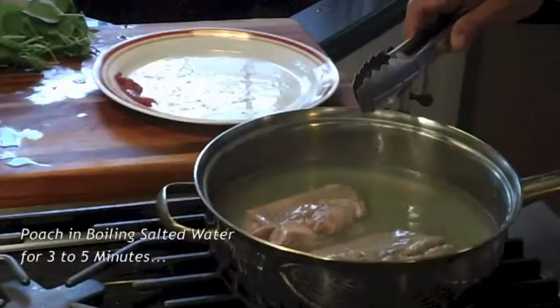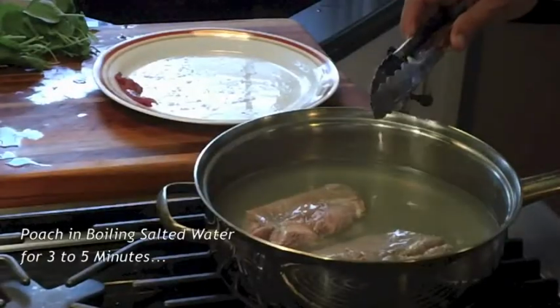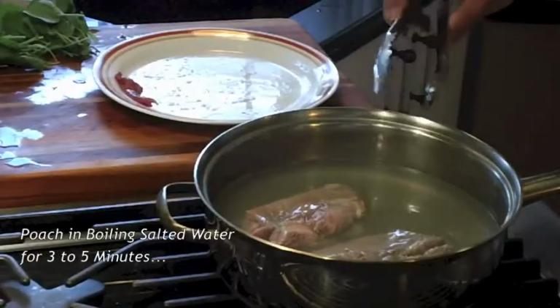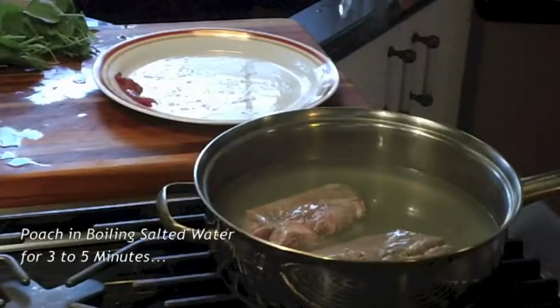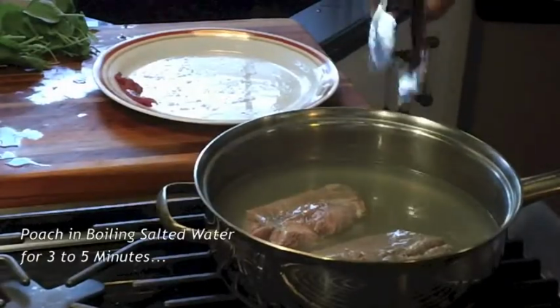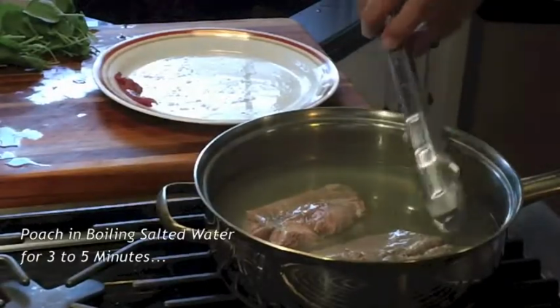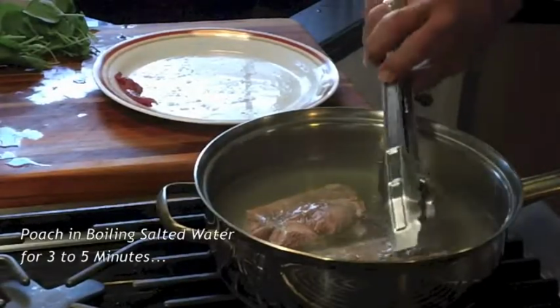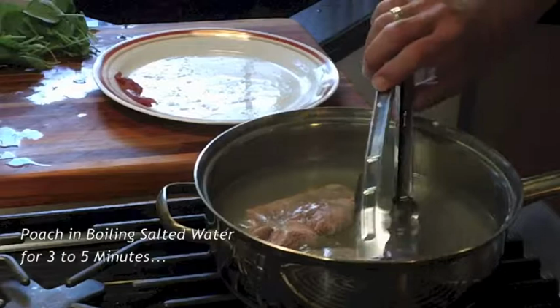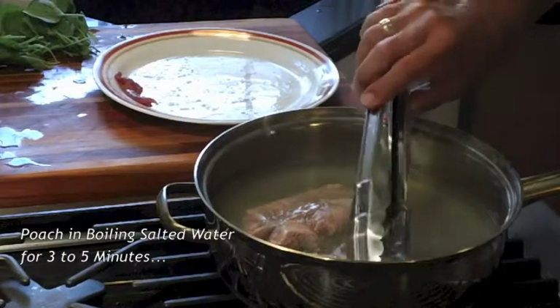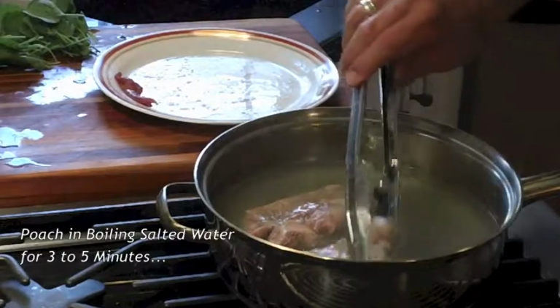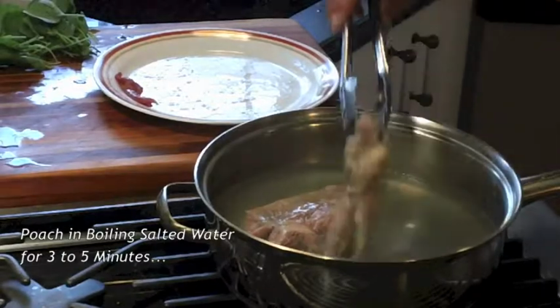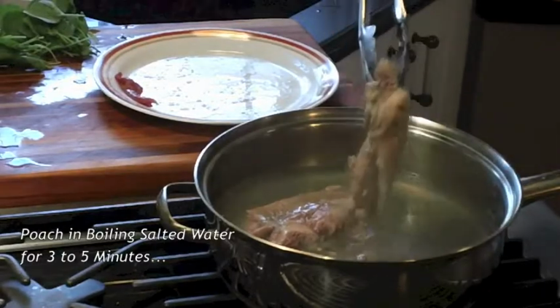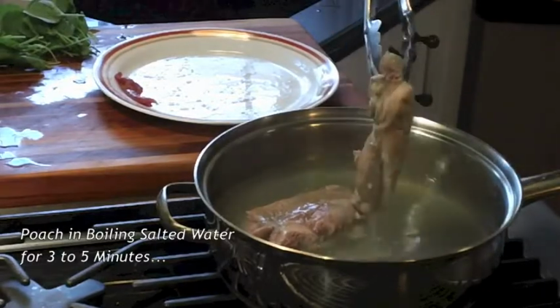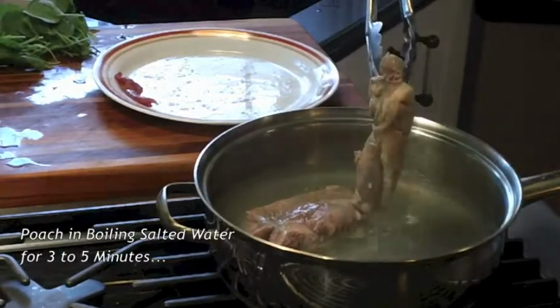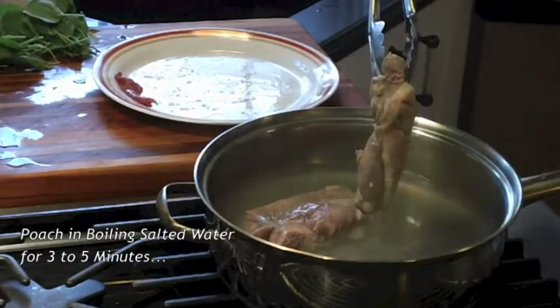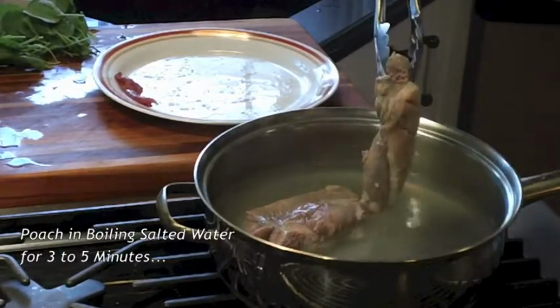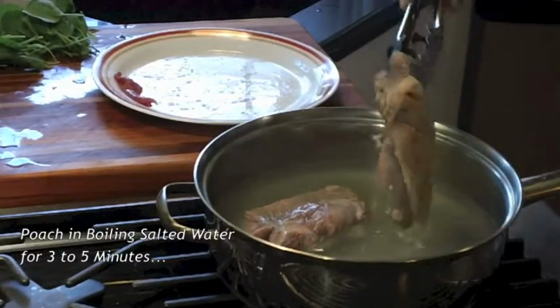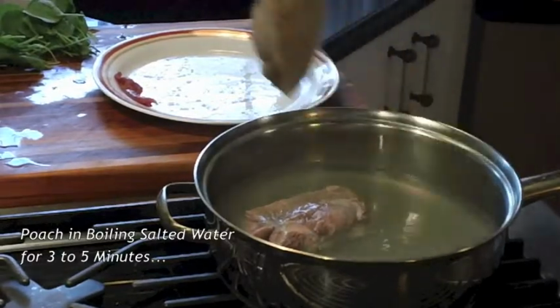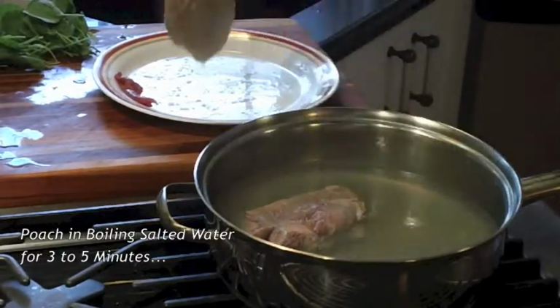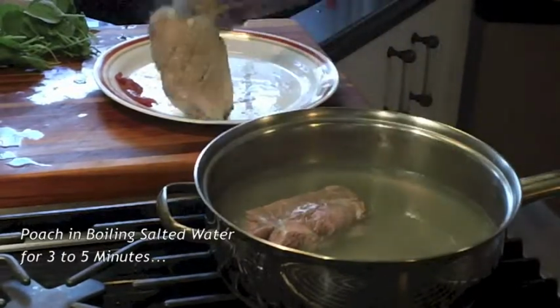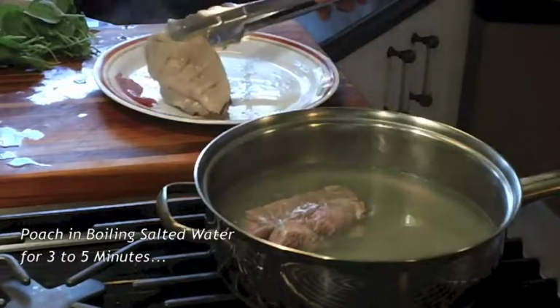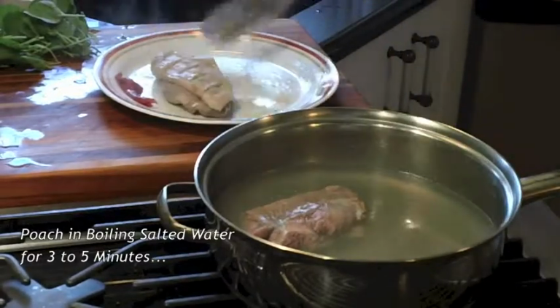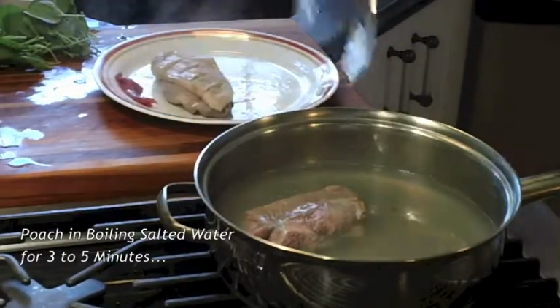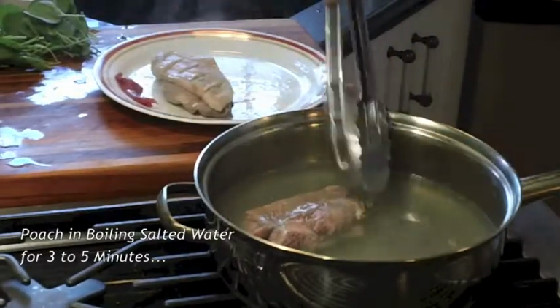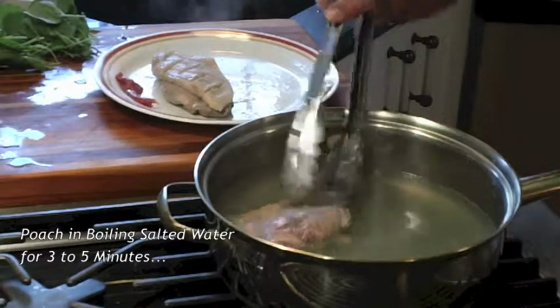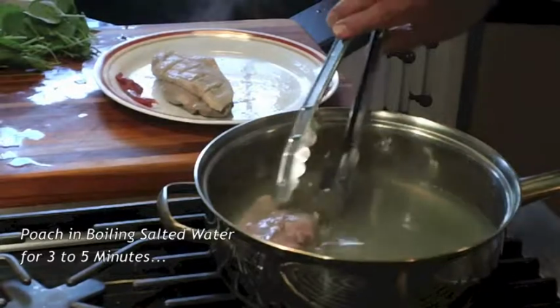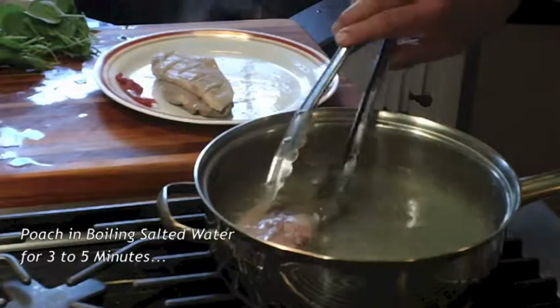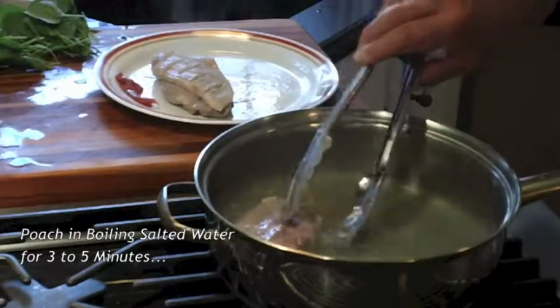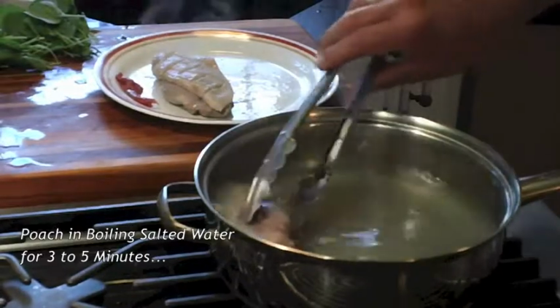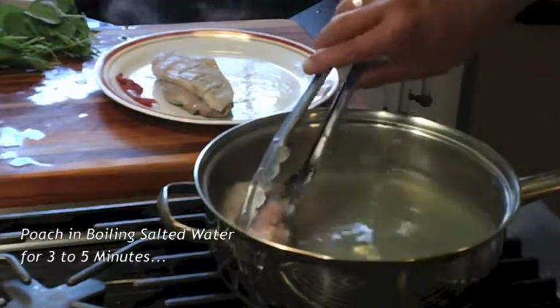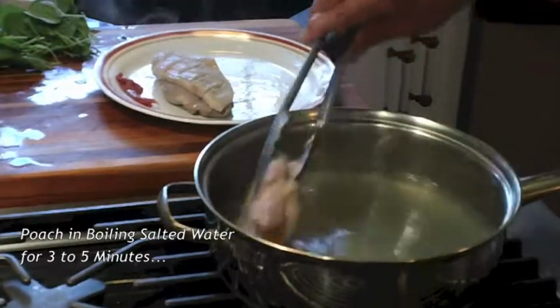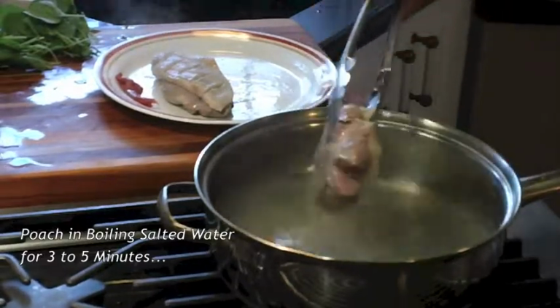I poach my duck breasts in salted boiling water for about three to five minutes.